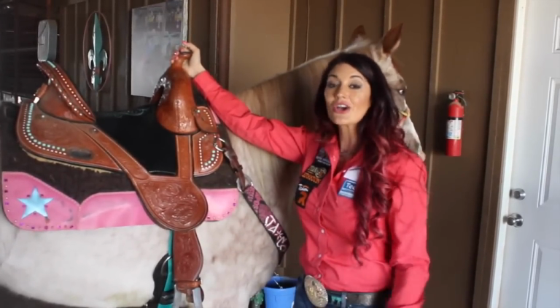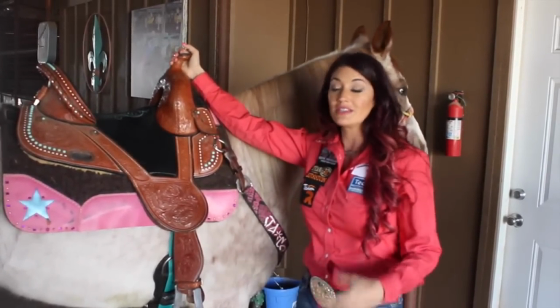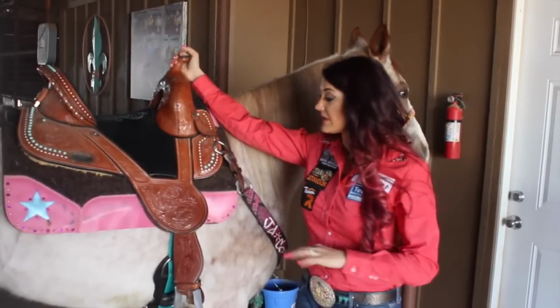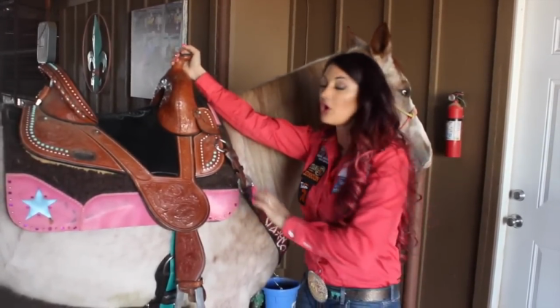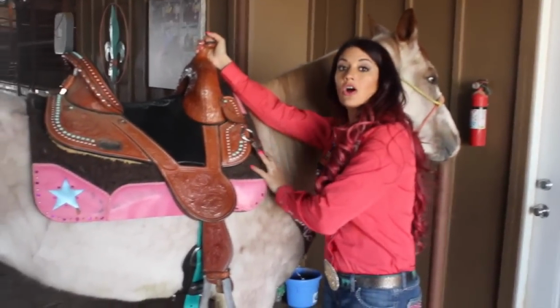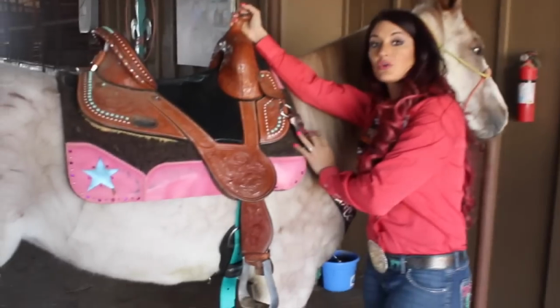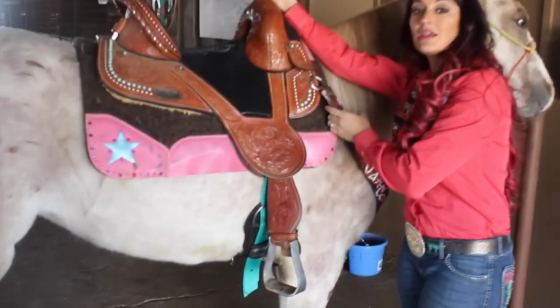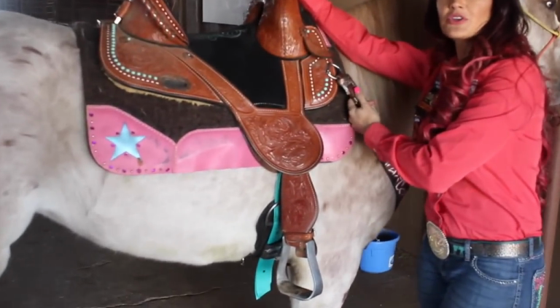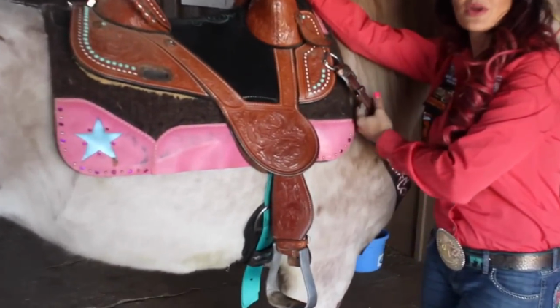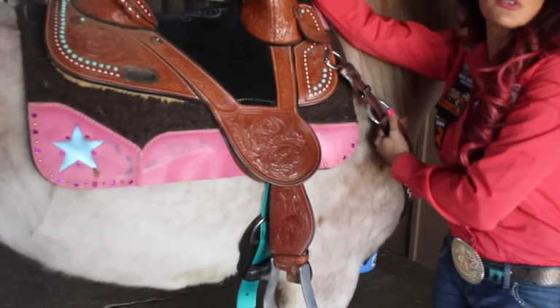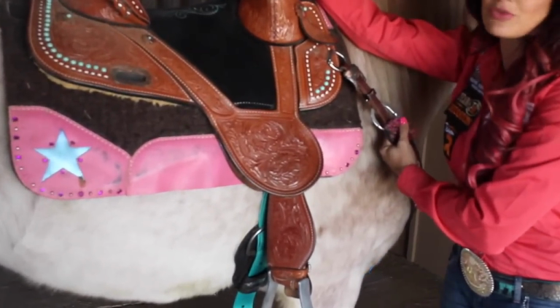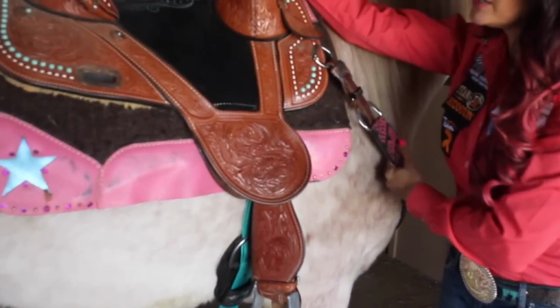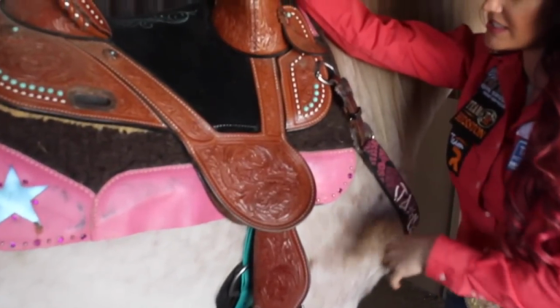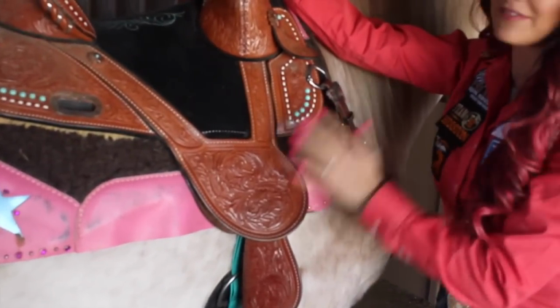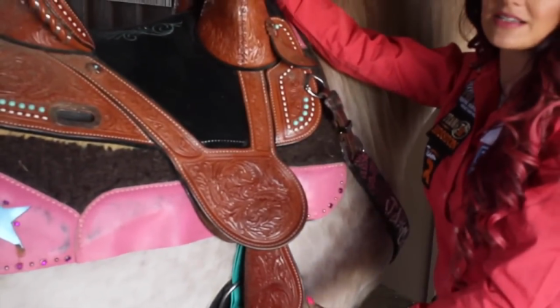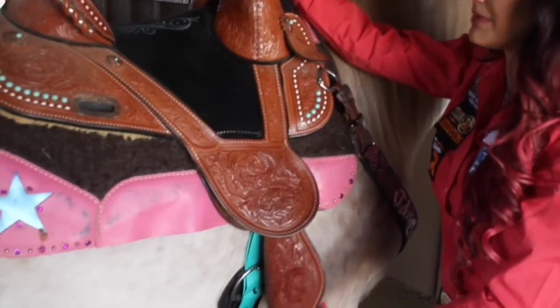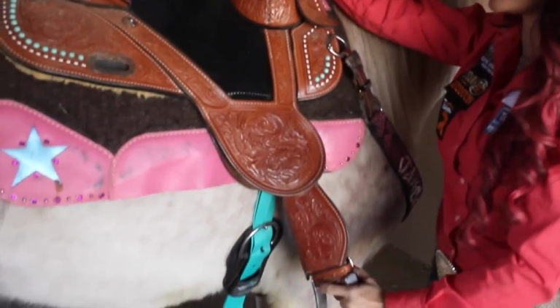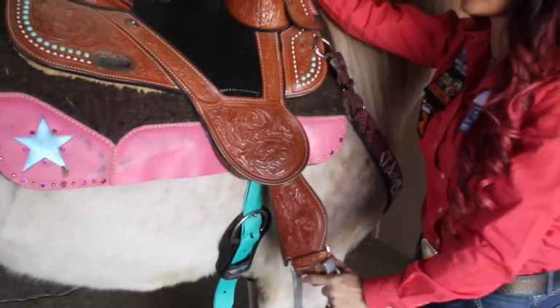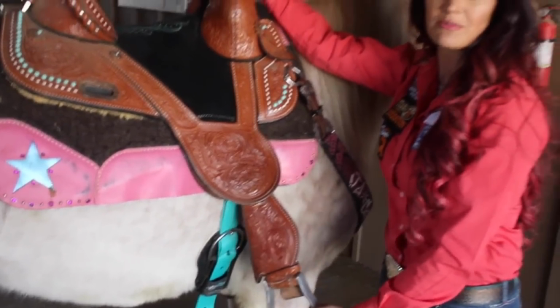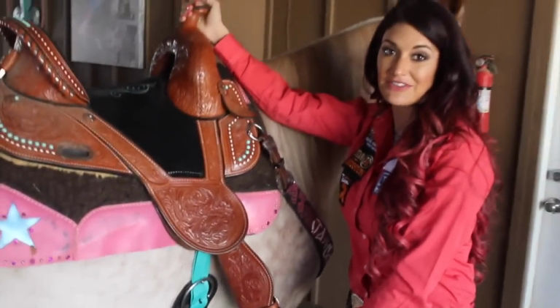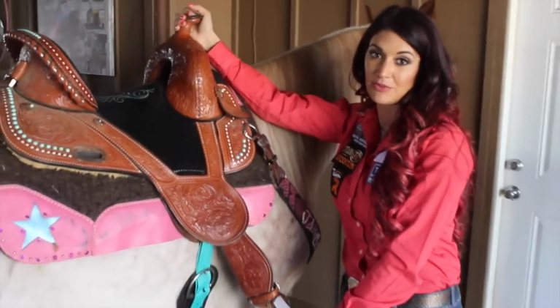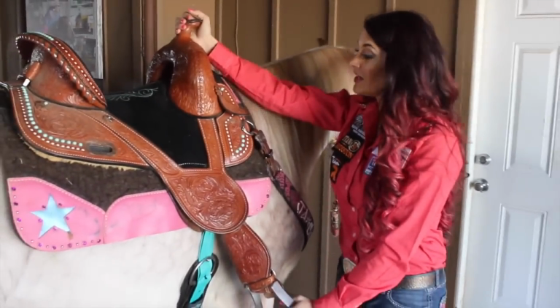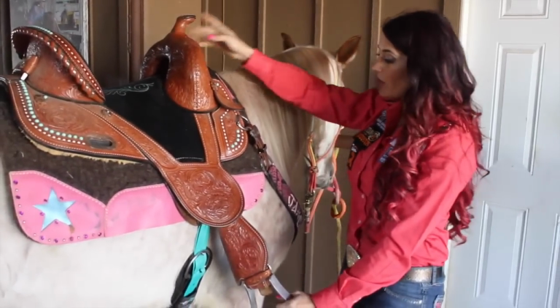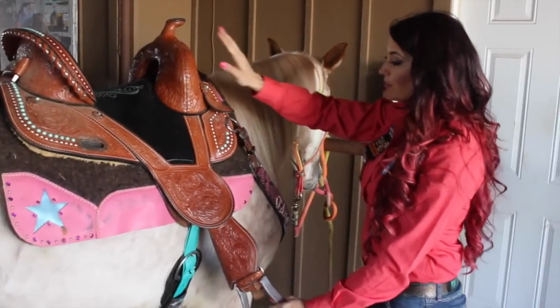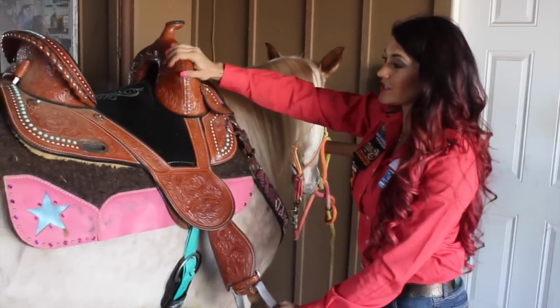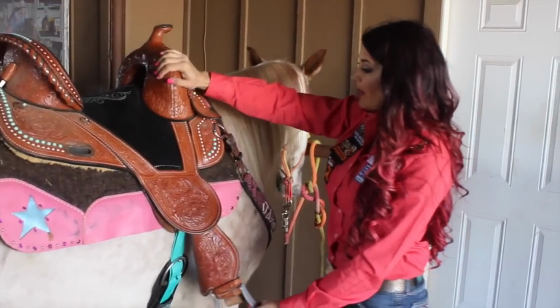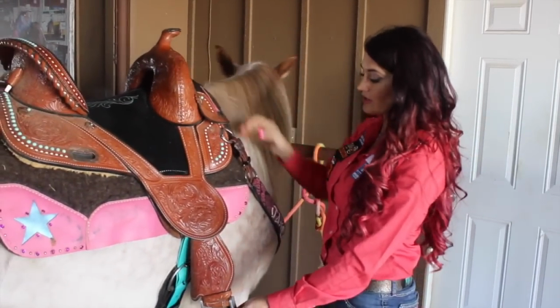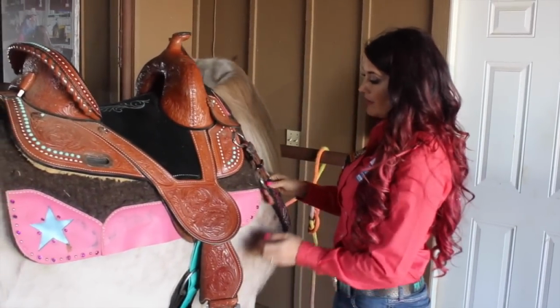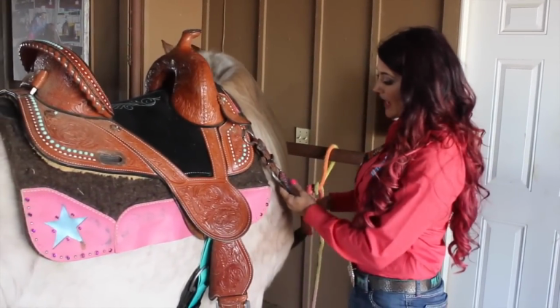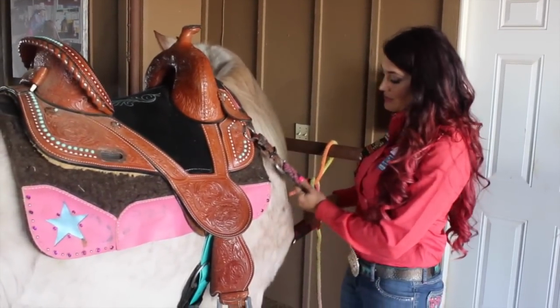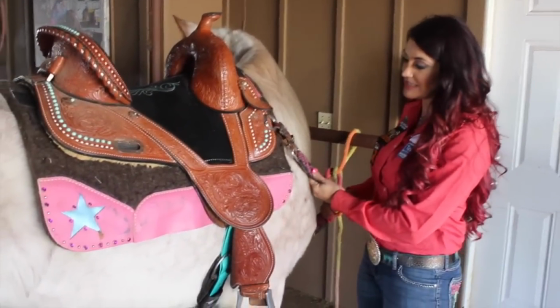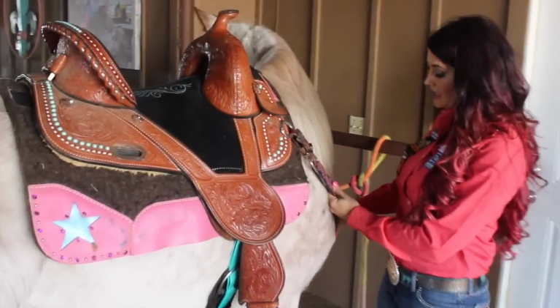What you need to do is make sure you go over all of your equipment before you make a run or before you even ride, just to see that everything is in balance and in order so that you can be as safe as possible. I am riding a Circle Y saddle and I'm using my tack here.